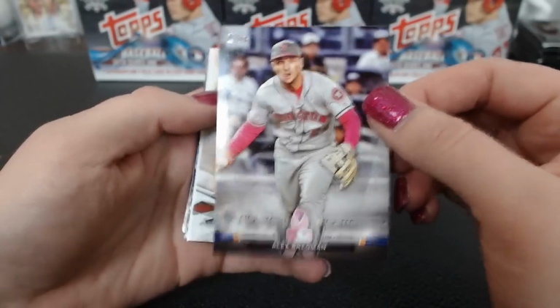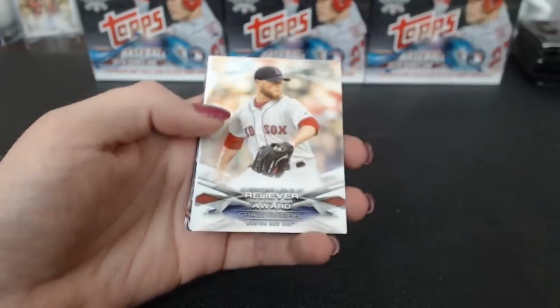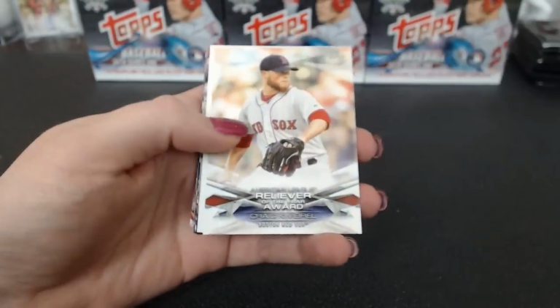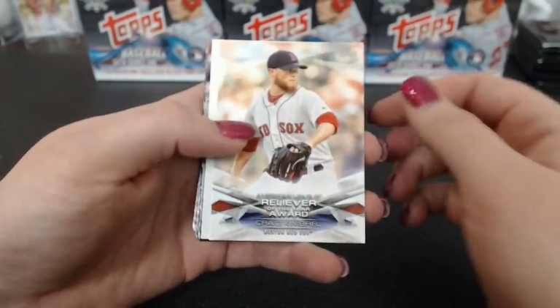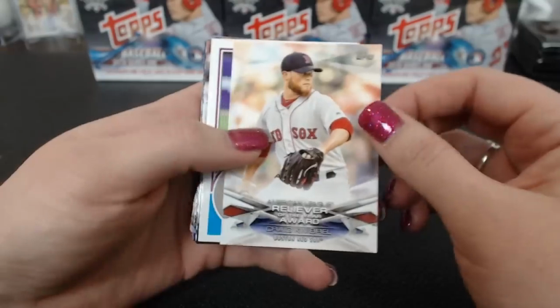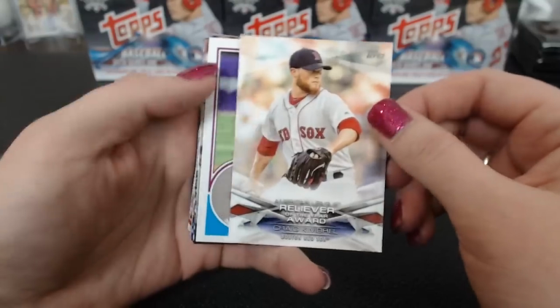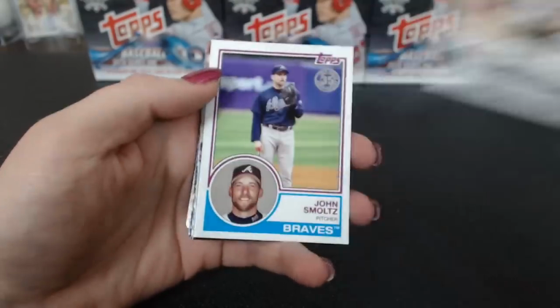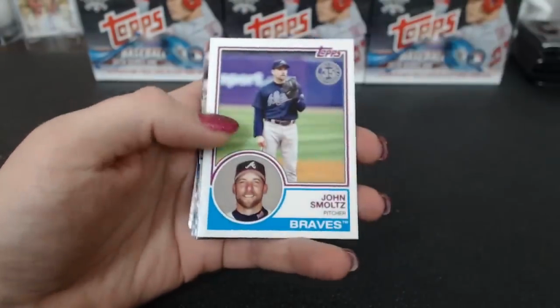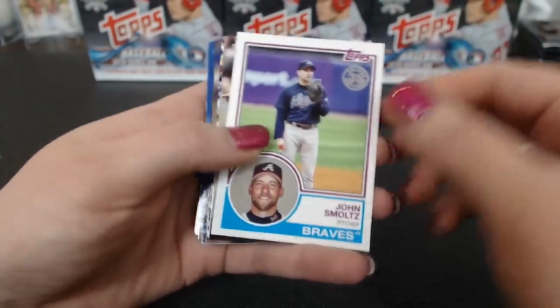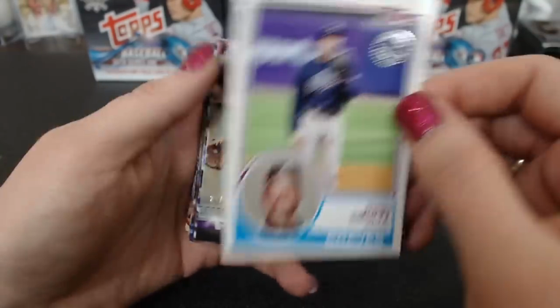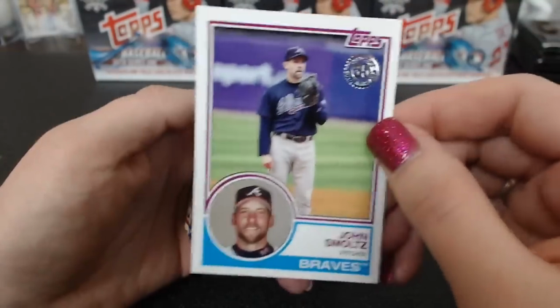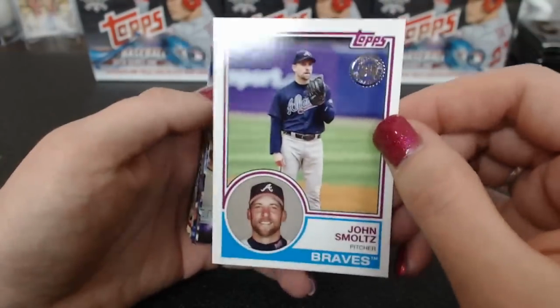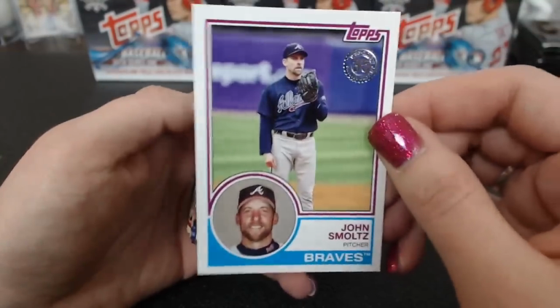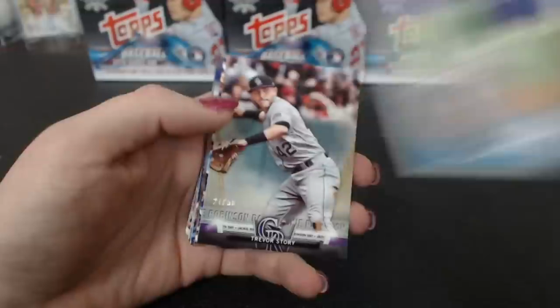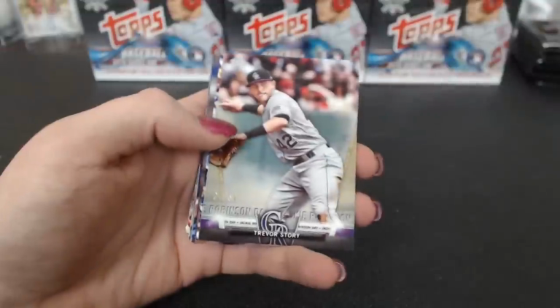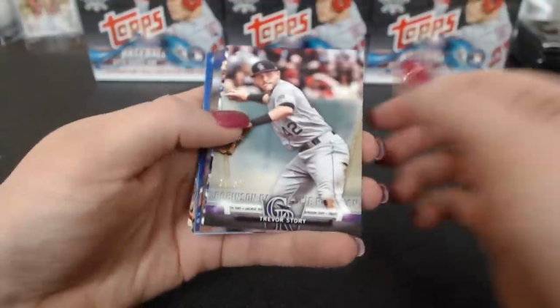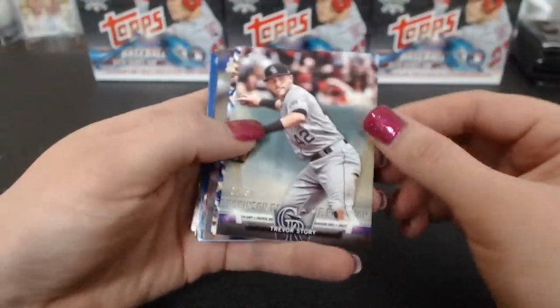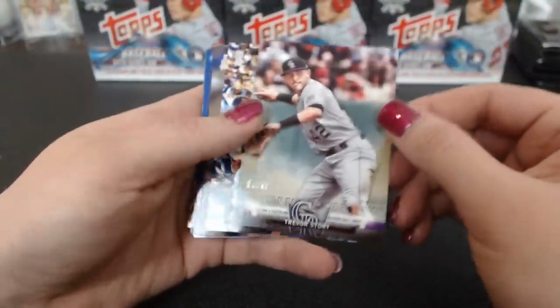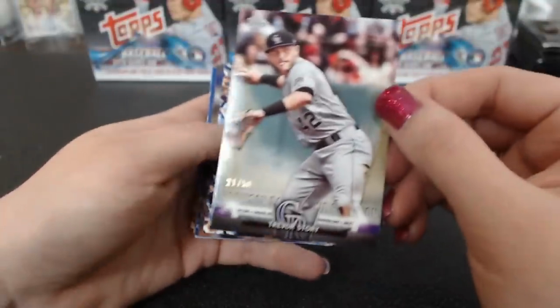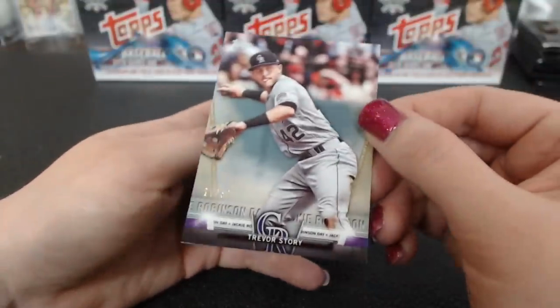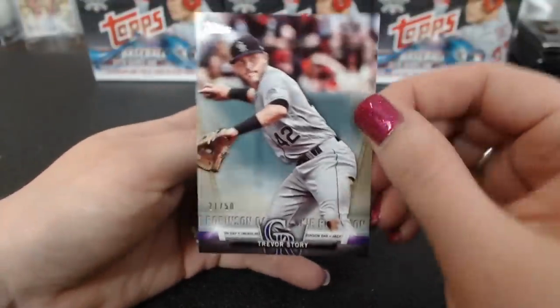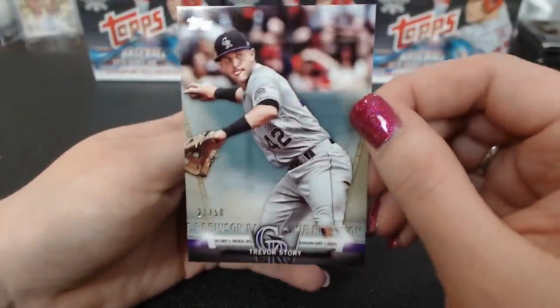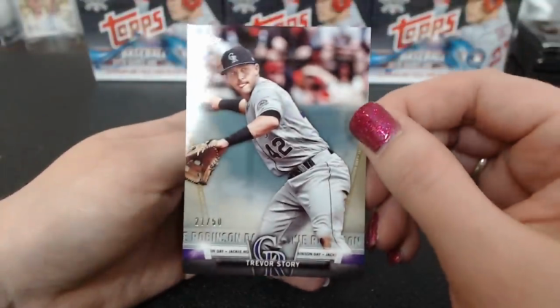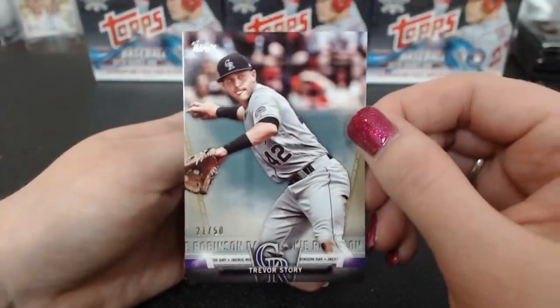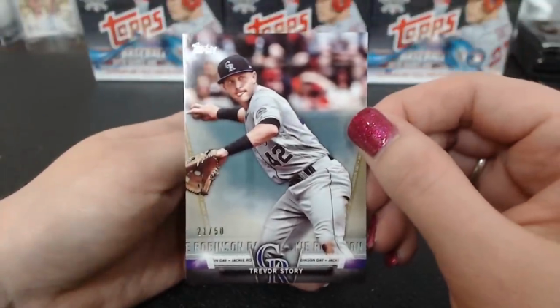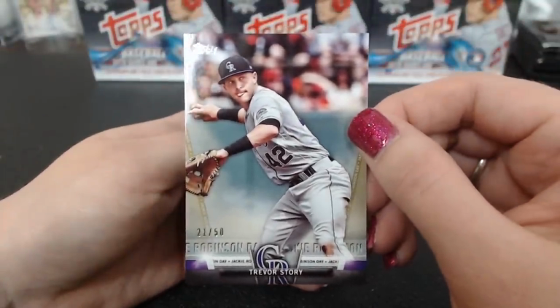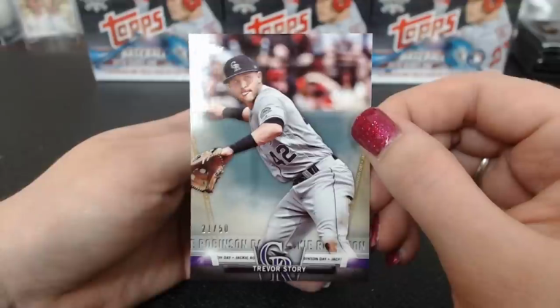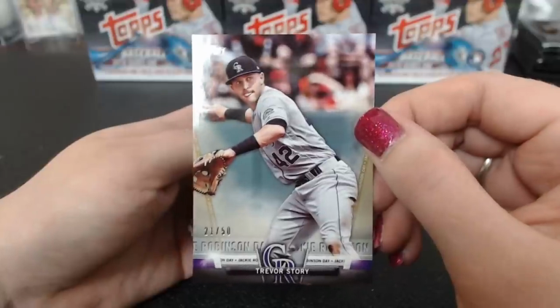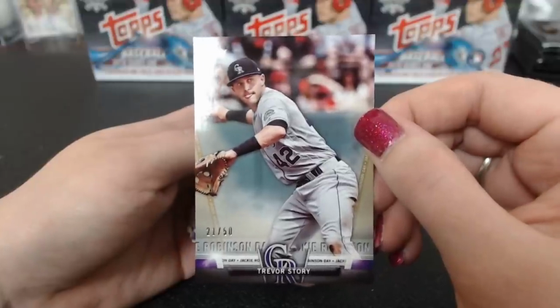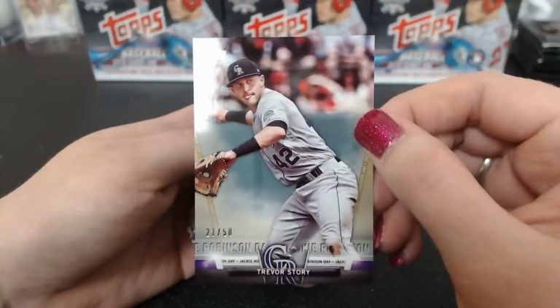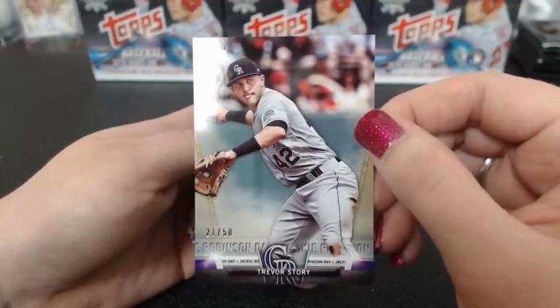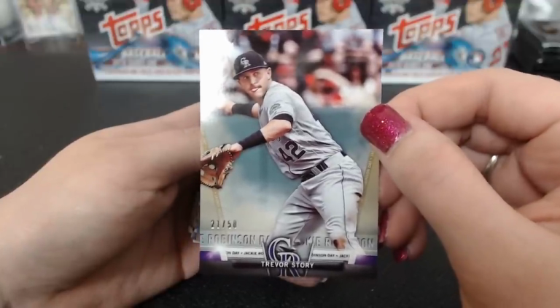Bregman Mother's Day. Reliever of the year, Kimbrel. John Smoltz '83. A Robinson Day, 21 of 50, Trevor Story. Colorado — Alex.